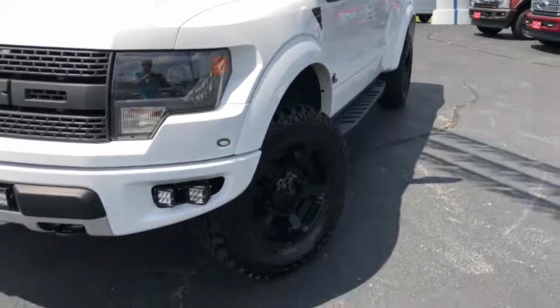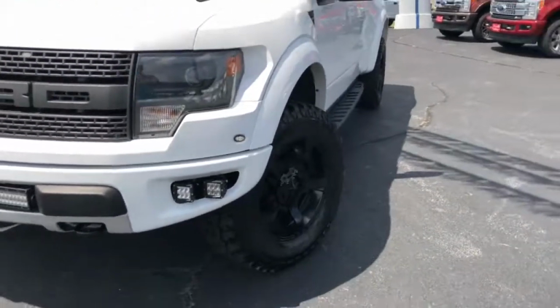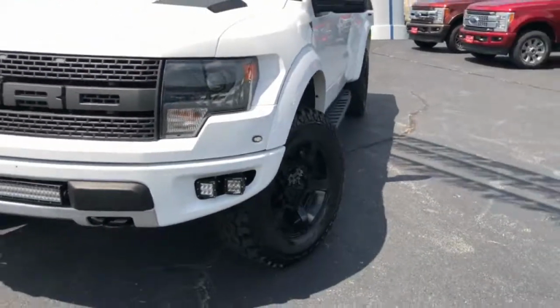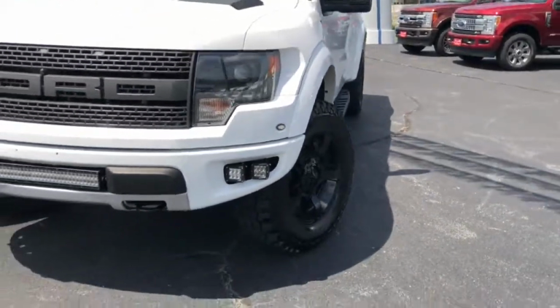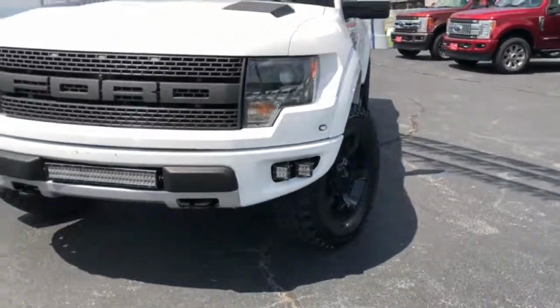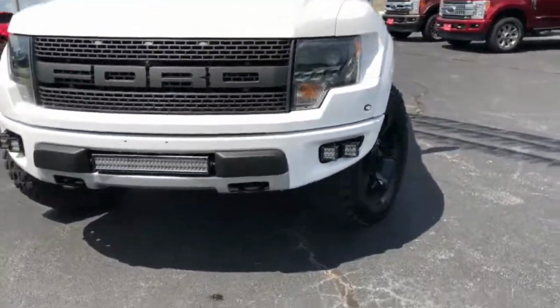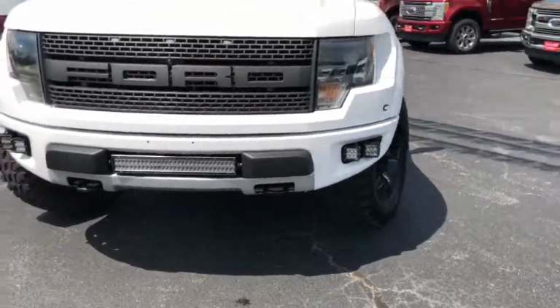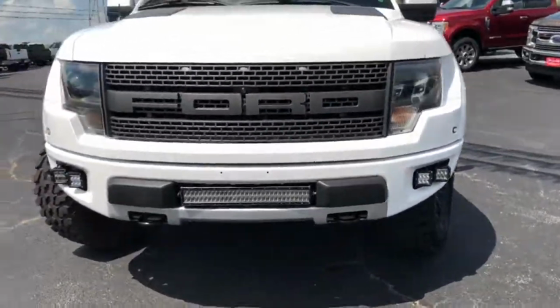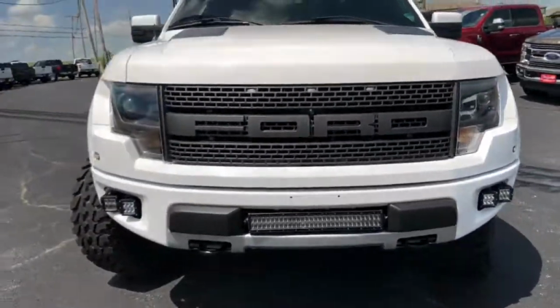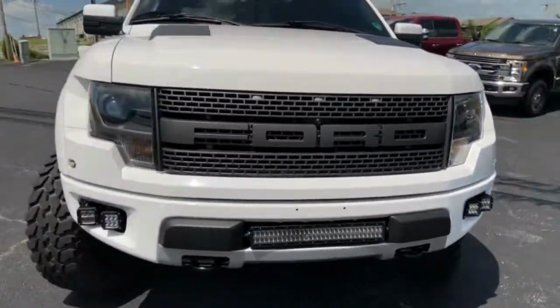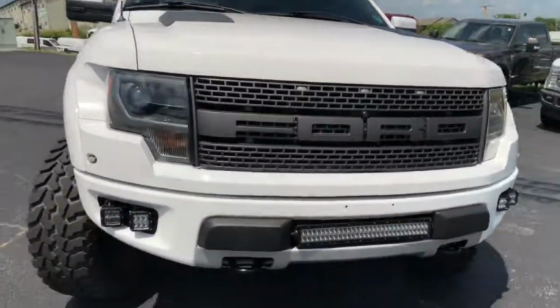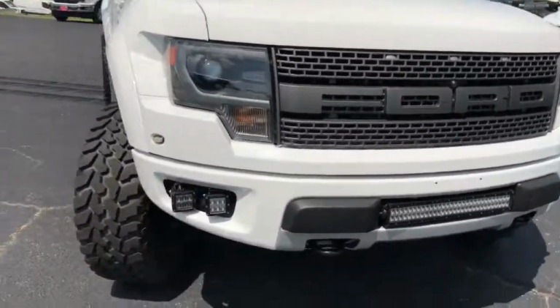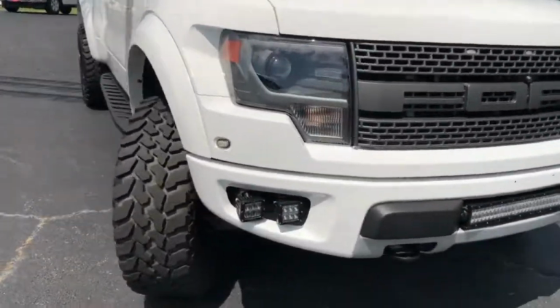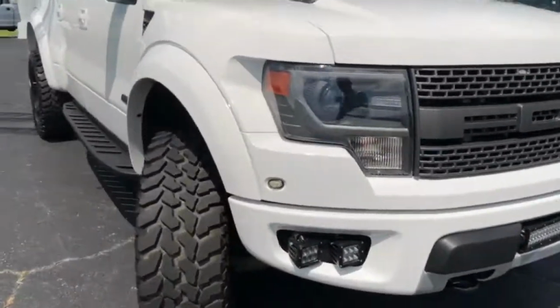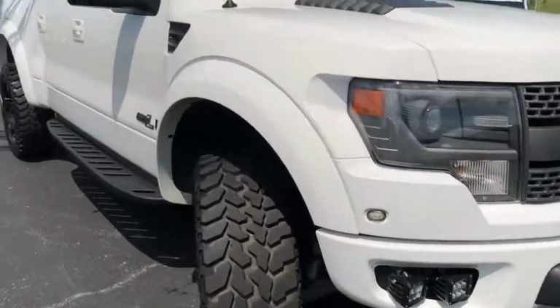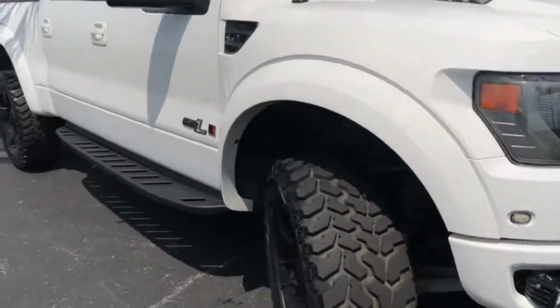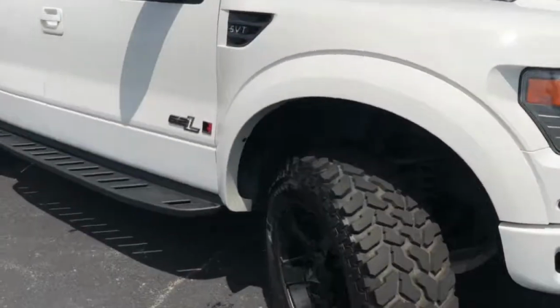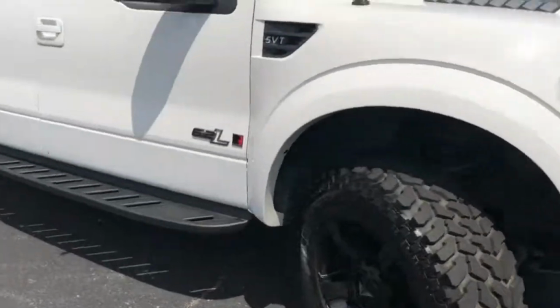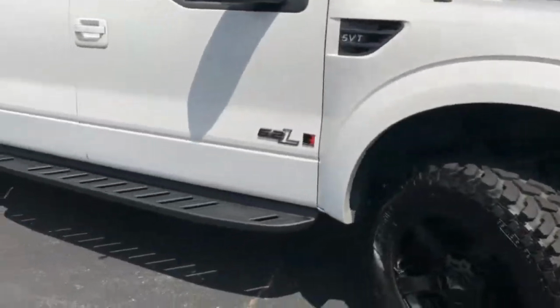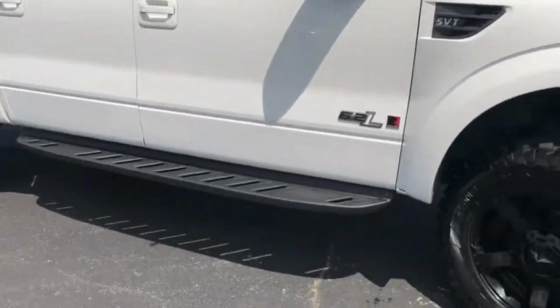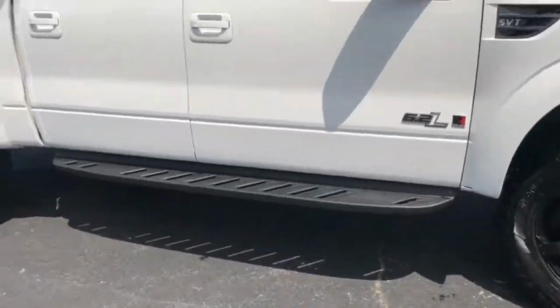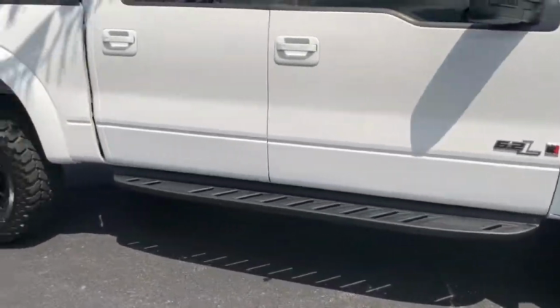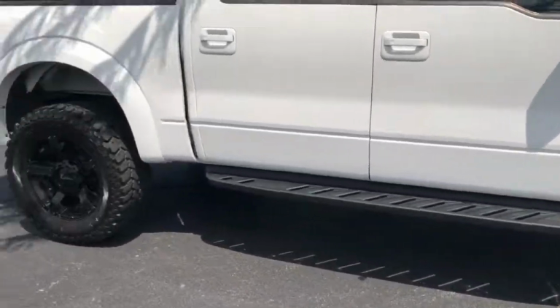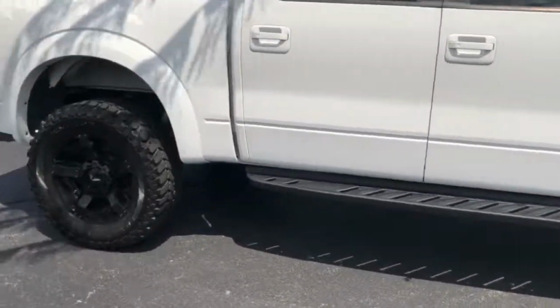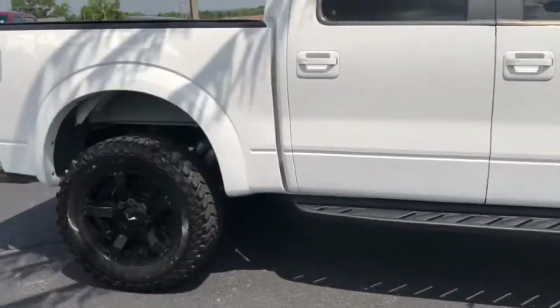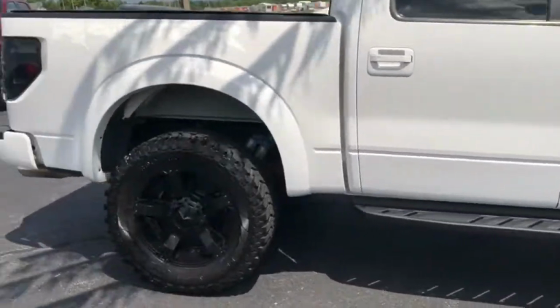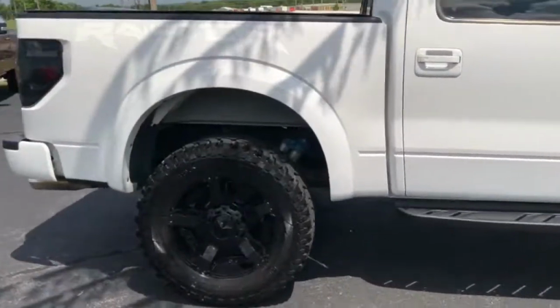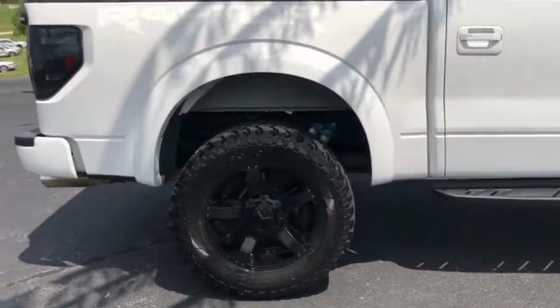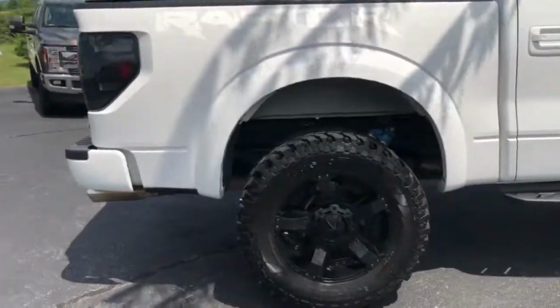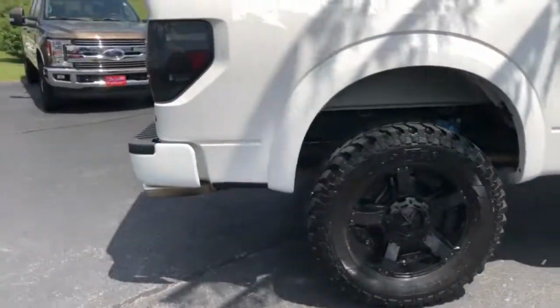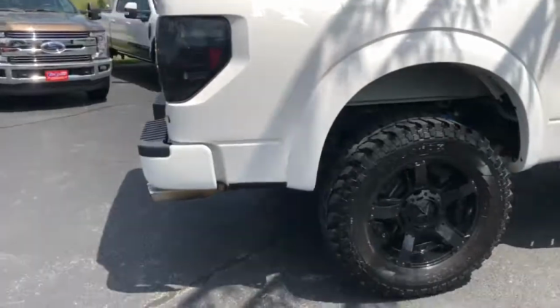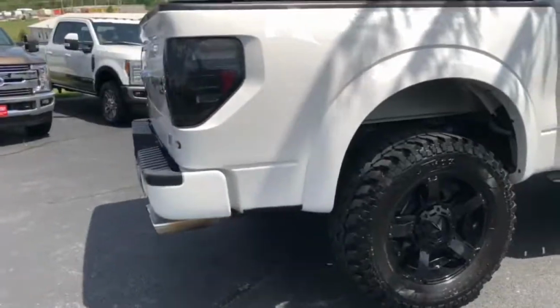But one thing I just wanted to show you guys, and let you guys hear as well, is the beautiful sound of this Raptor. So I will remote start it here.